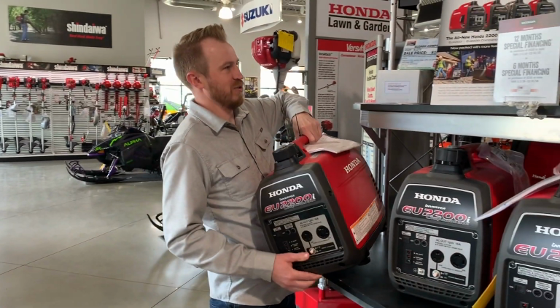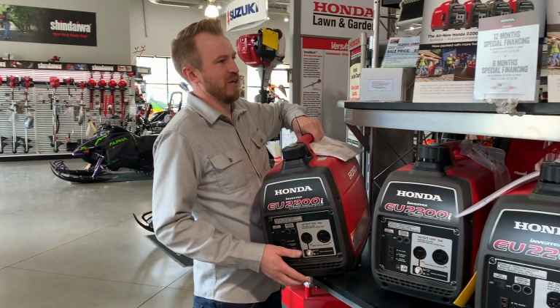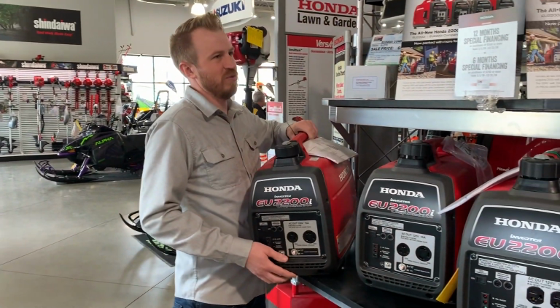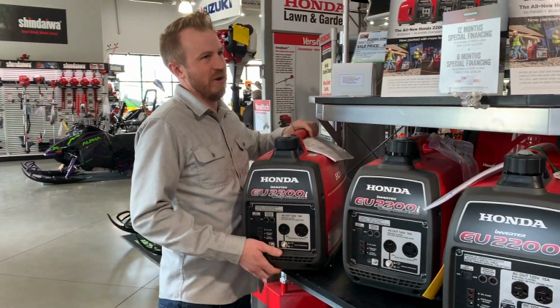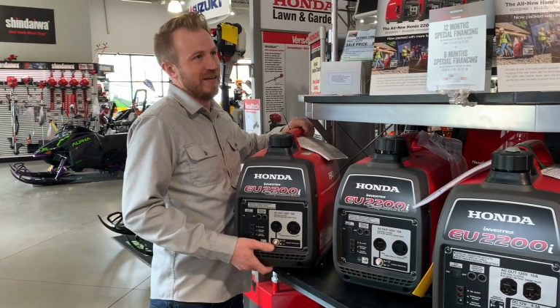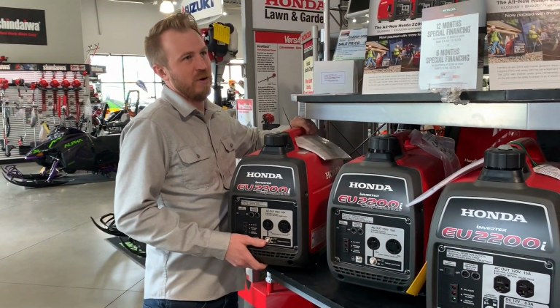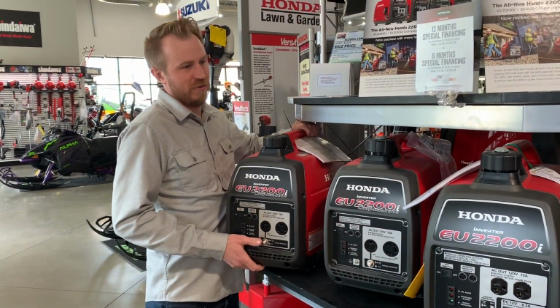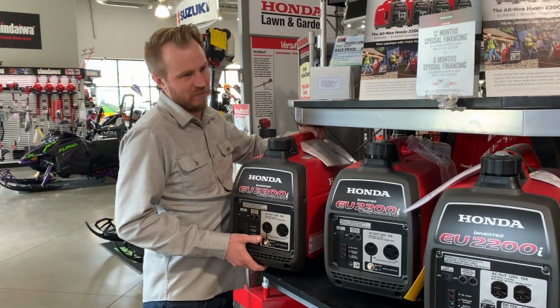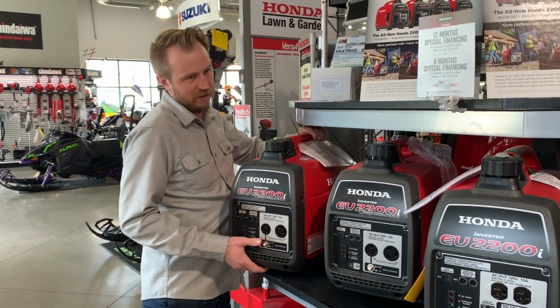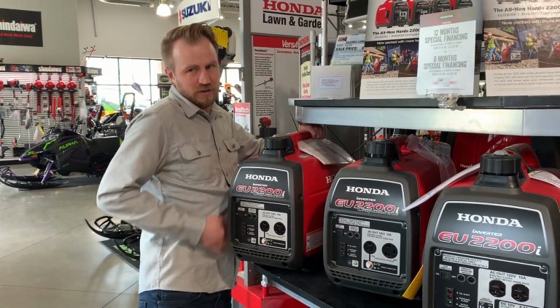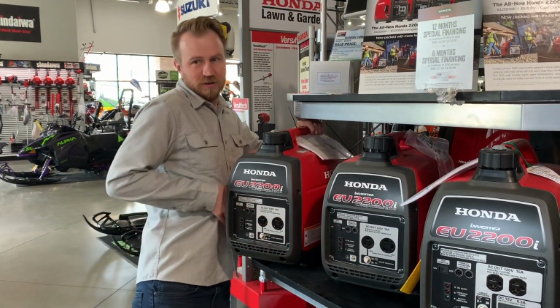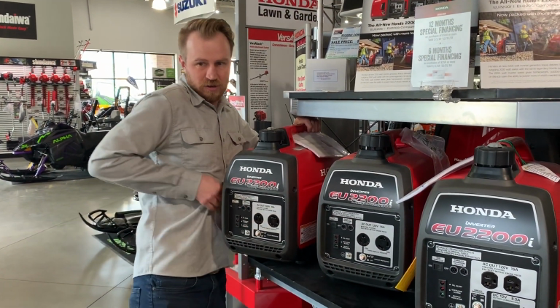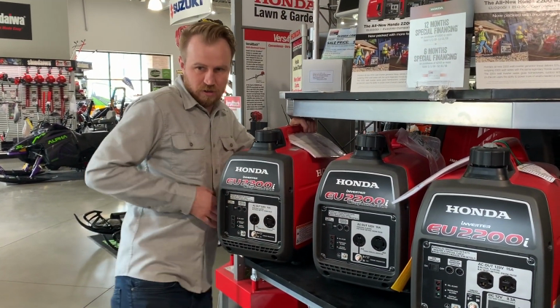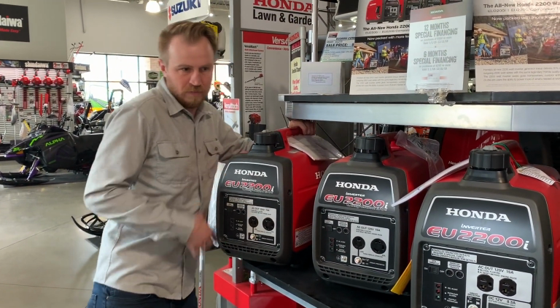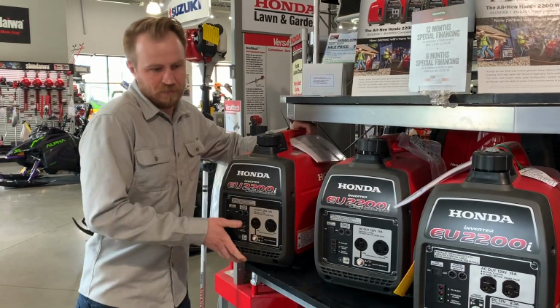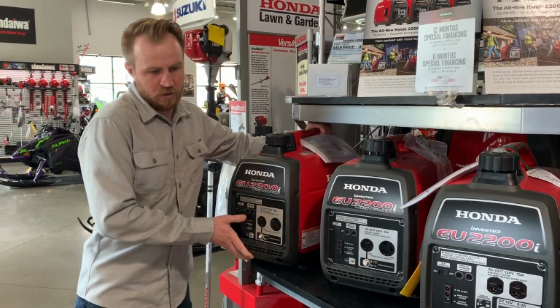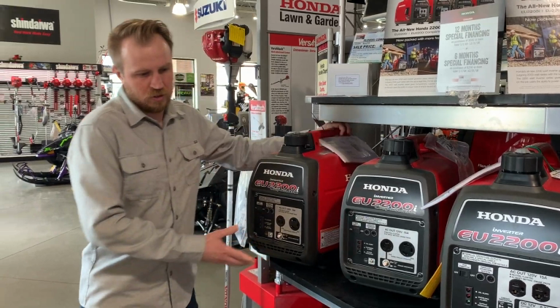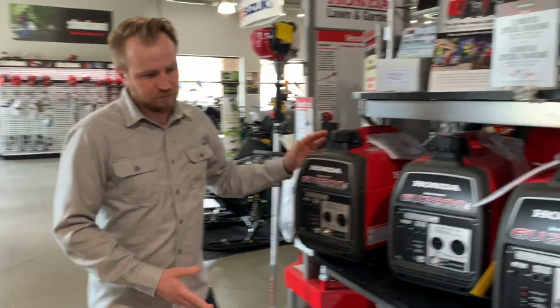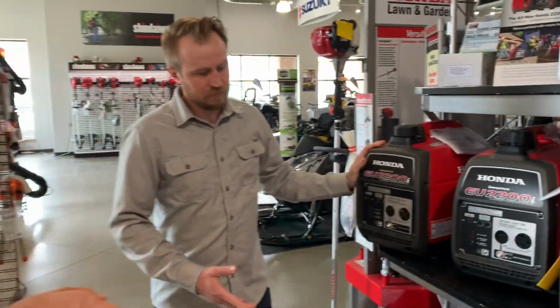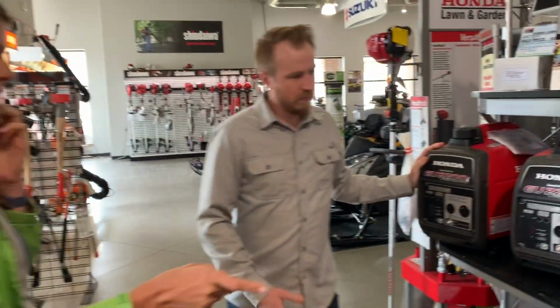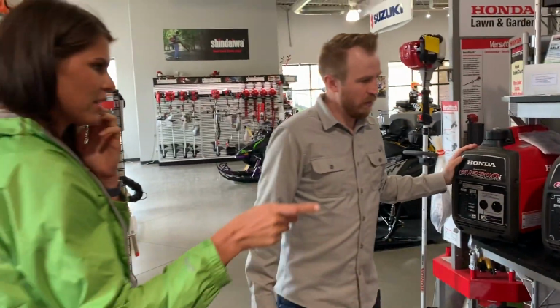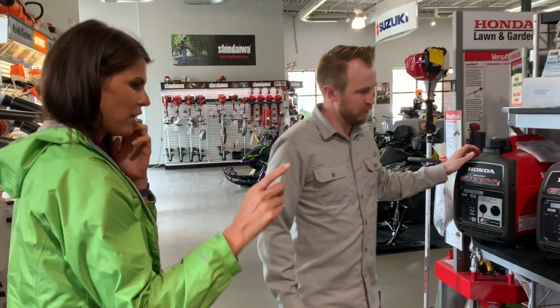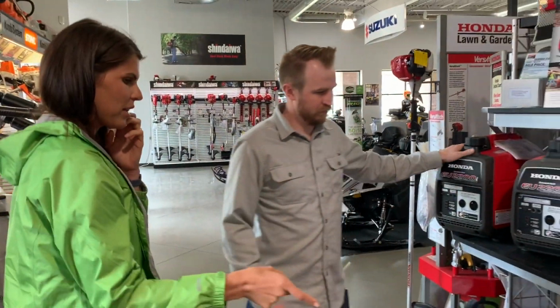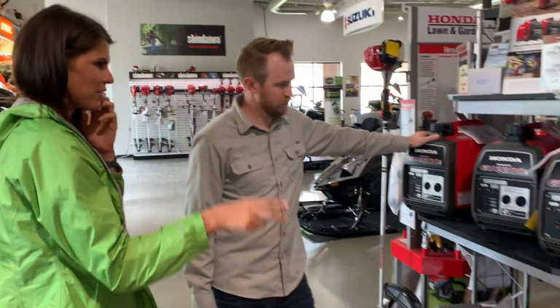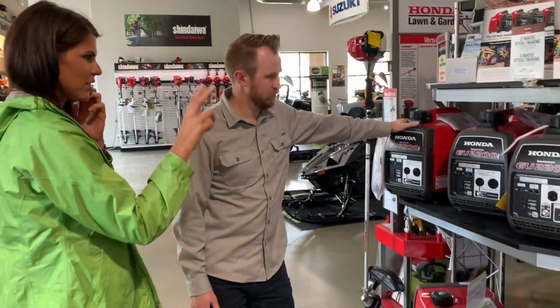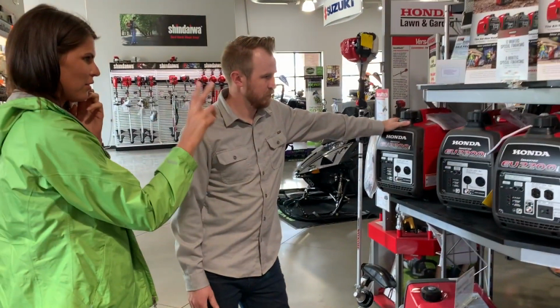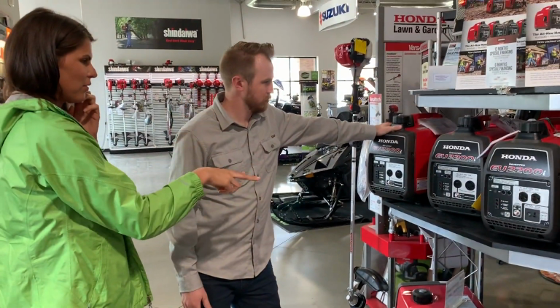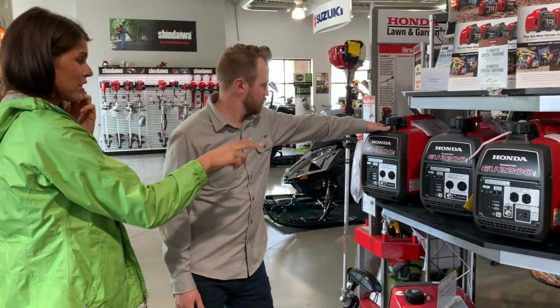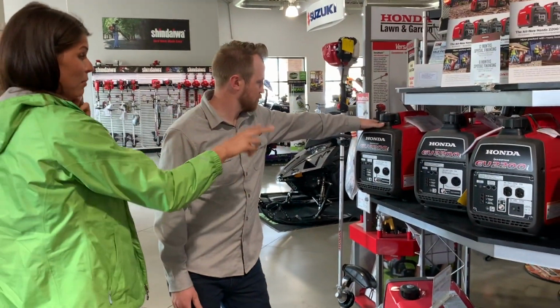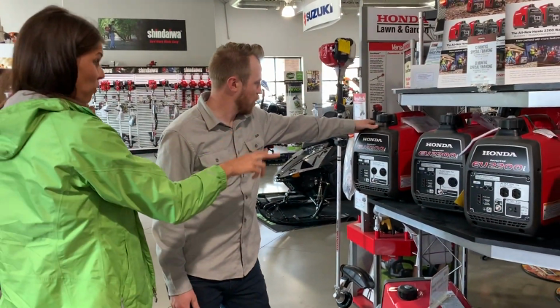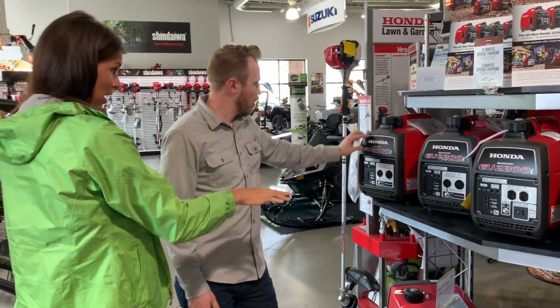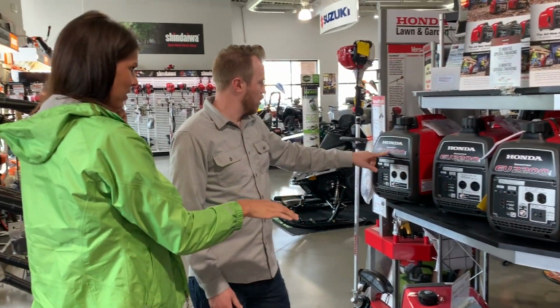The other thing is, not having a truck, you can put these in your camper trailer if needed. They're just much more portable.